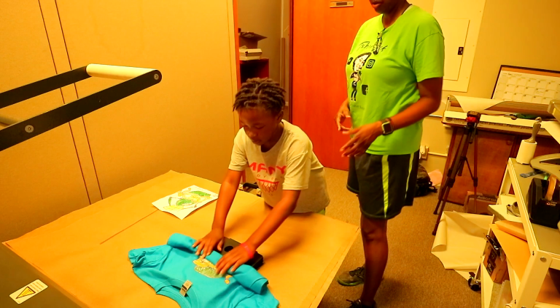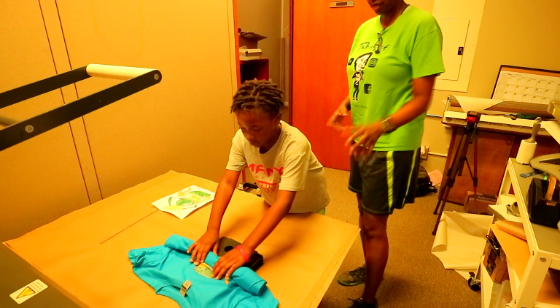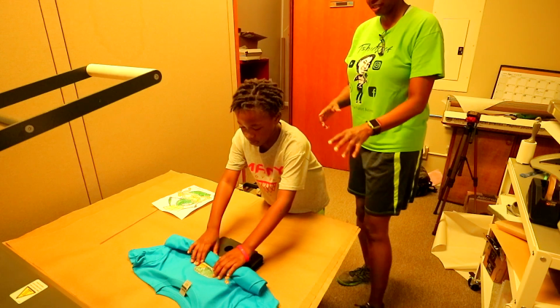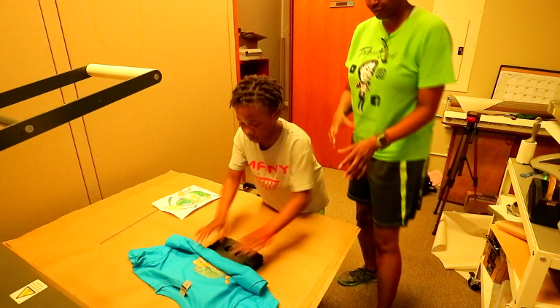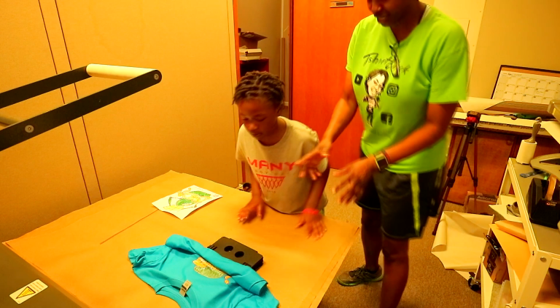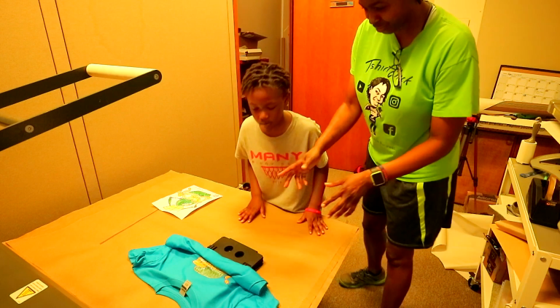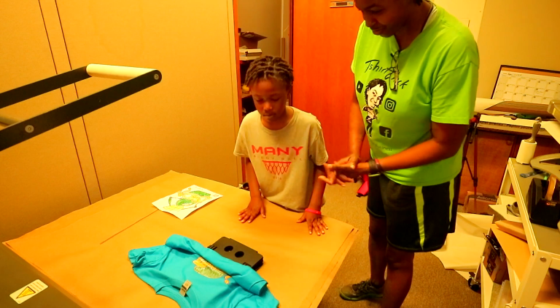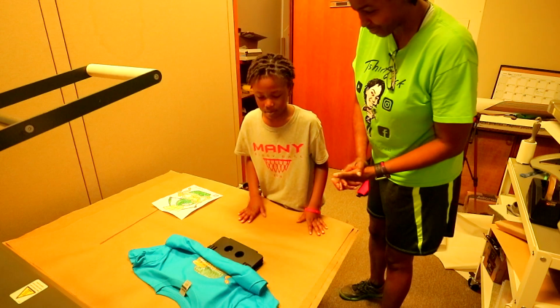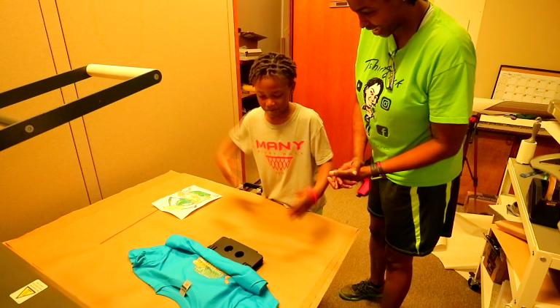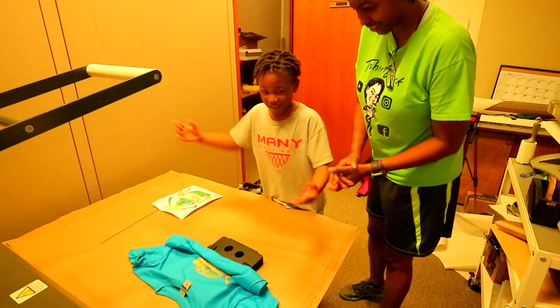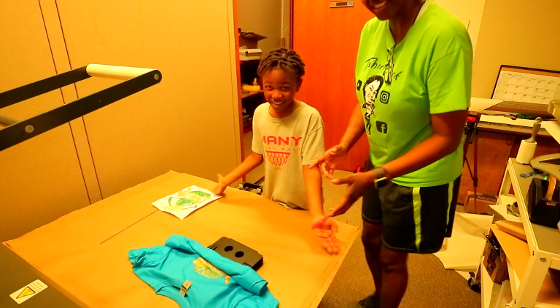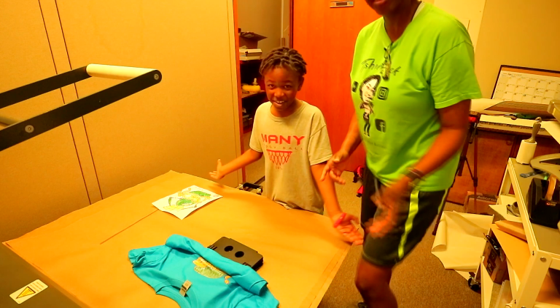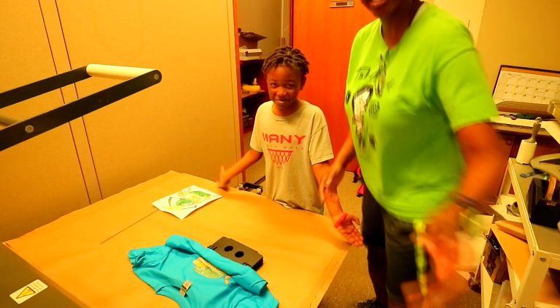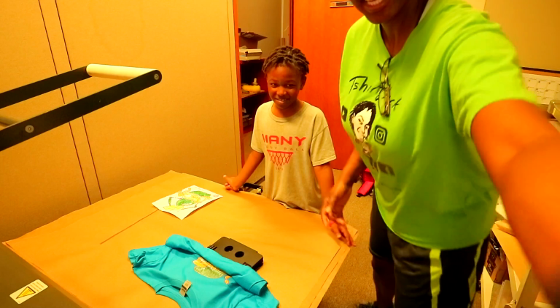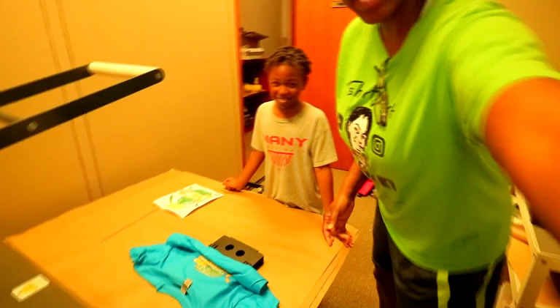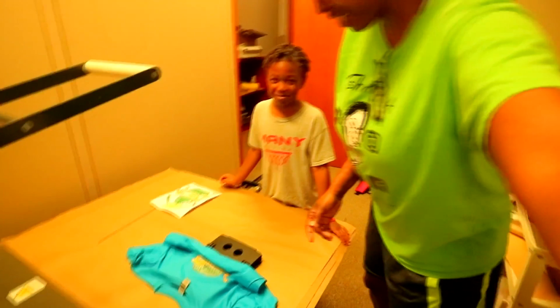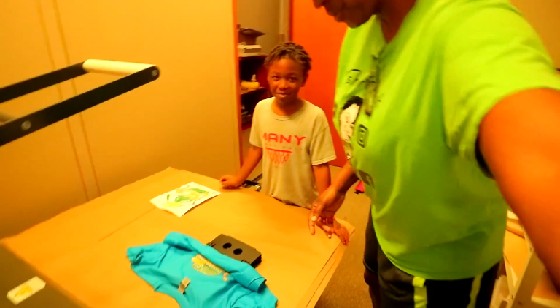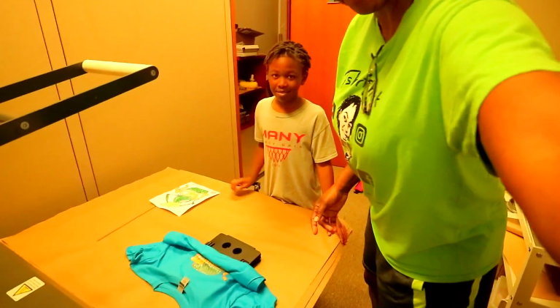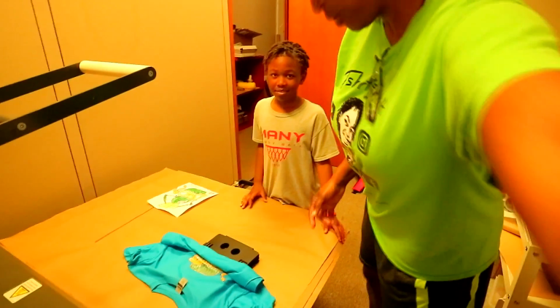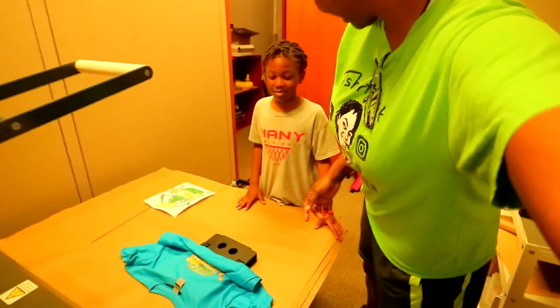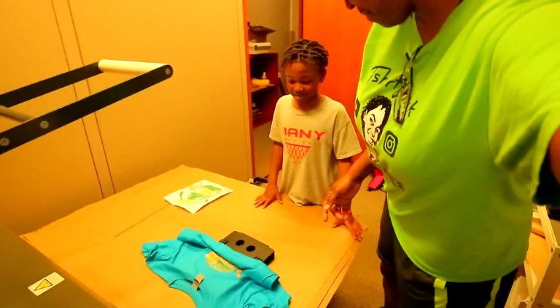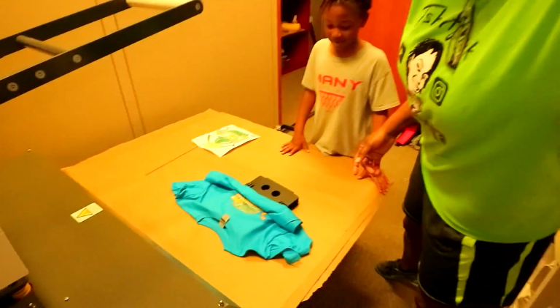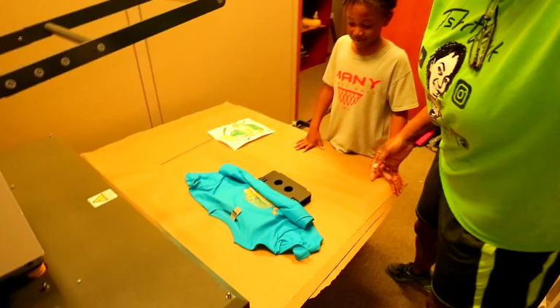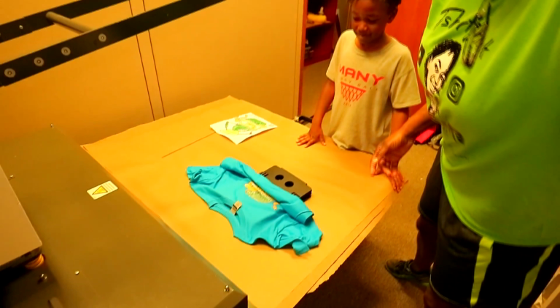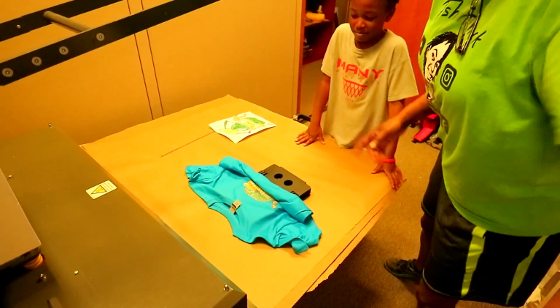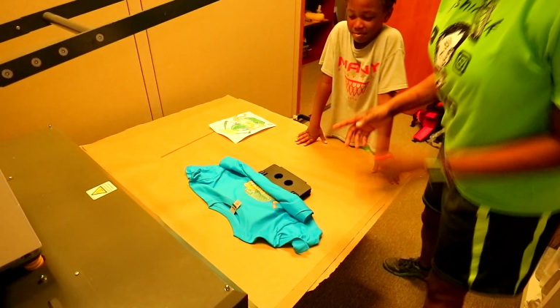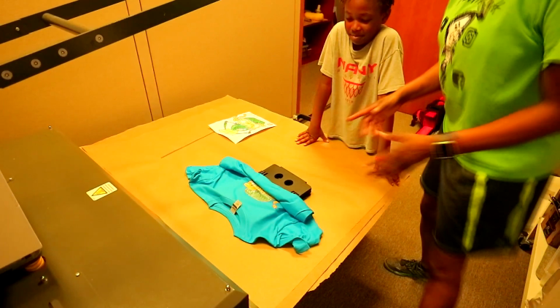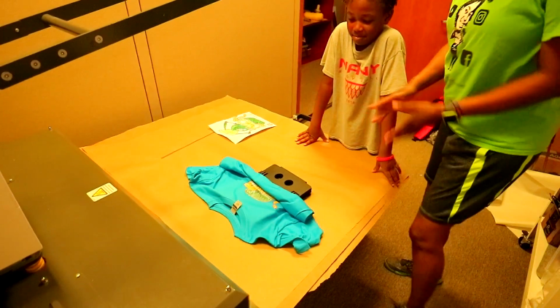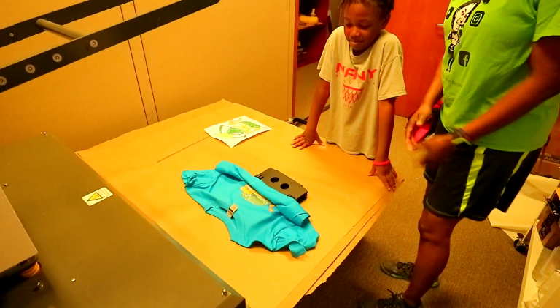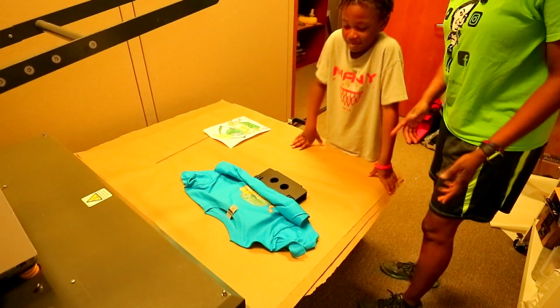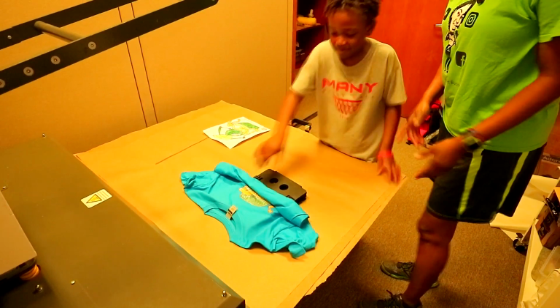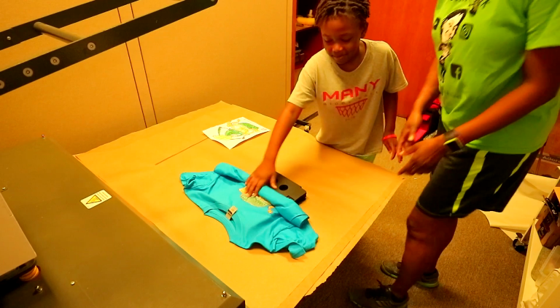Hold up, hold up. What you doing, man? What you doing? I don't know. What kind of folding is that, man? That ain't how you fold up no t-shirt.